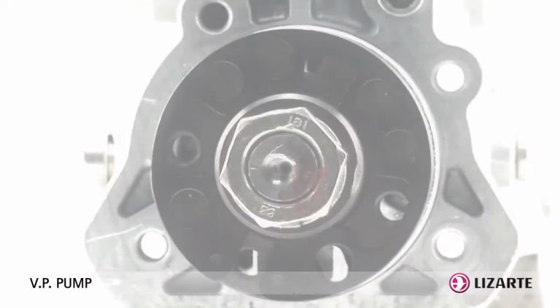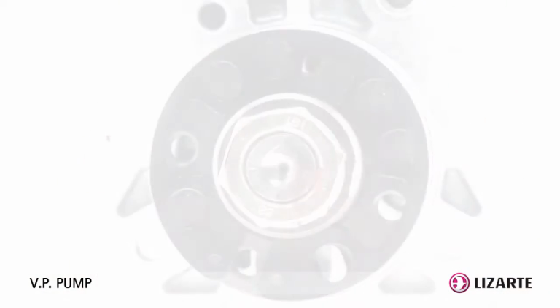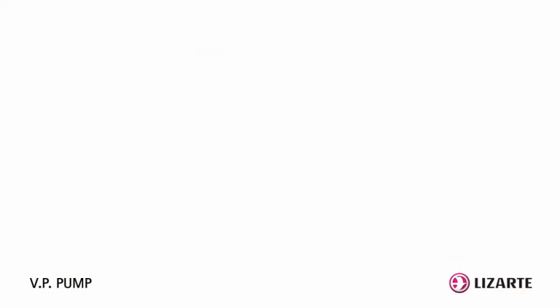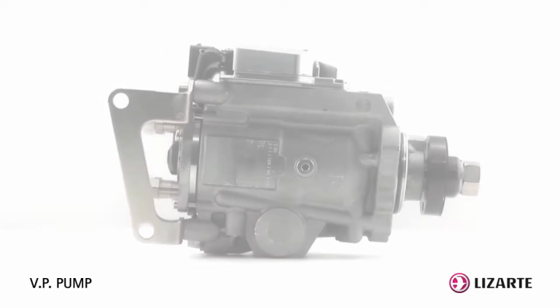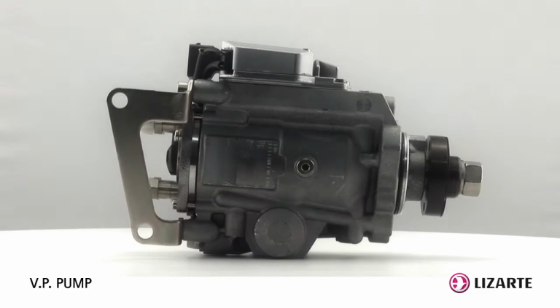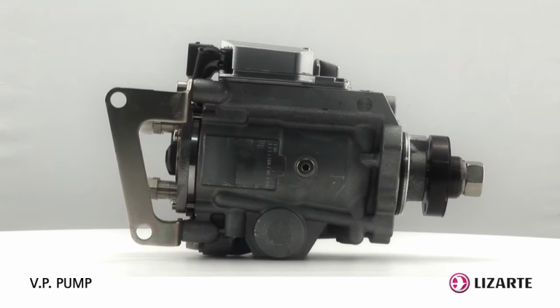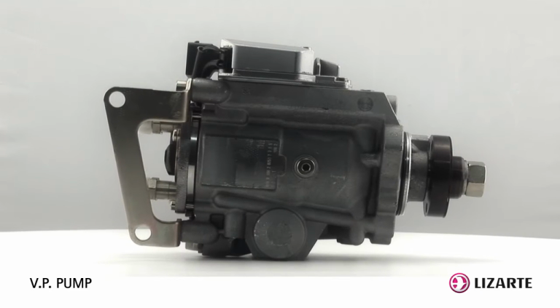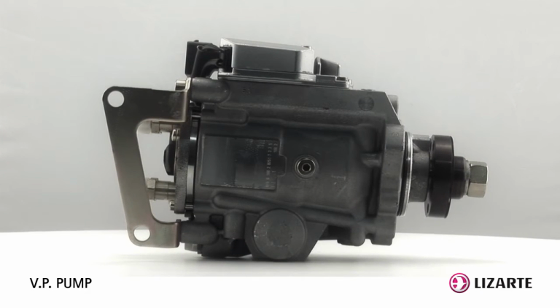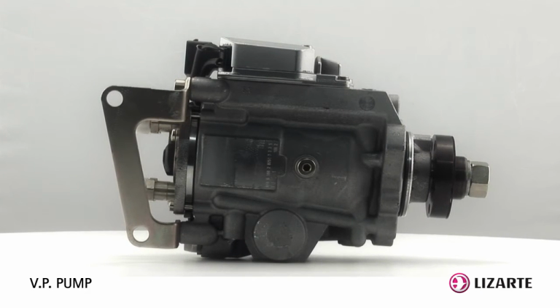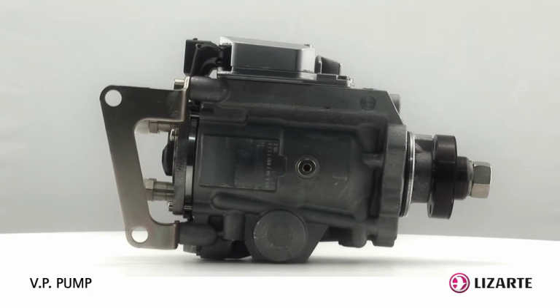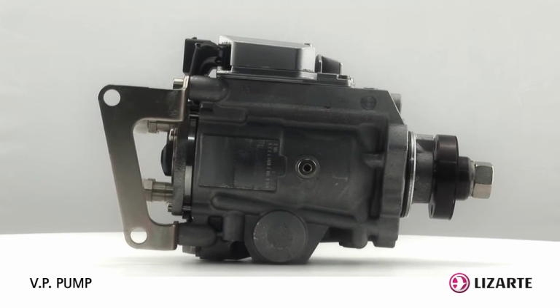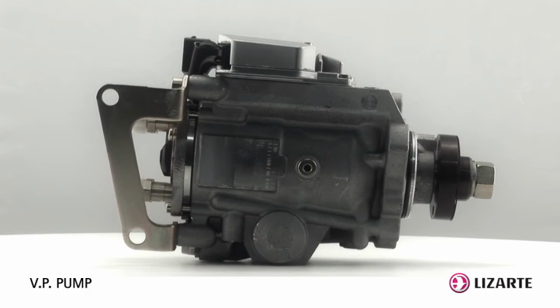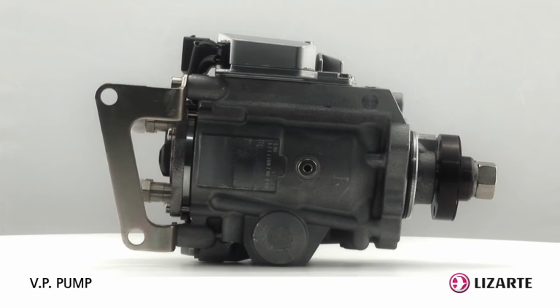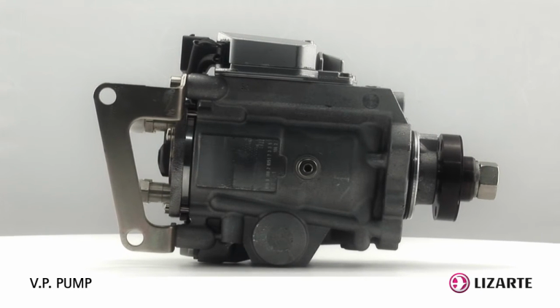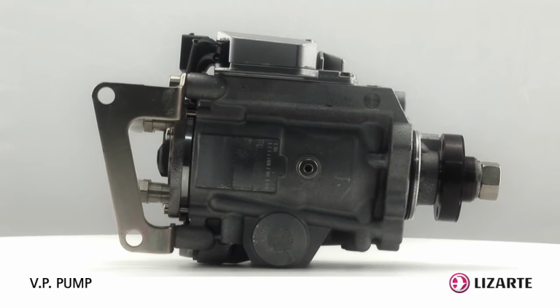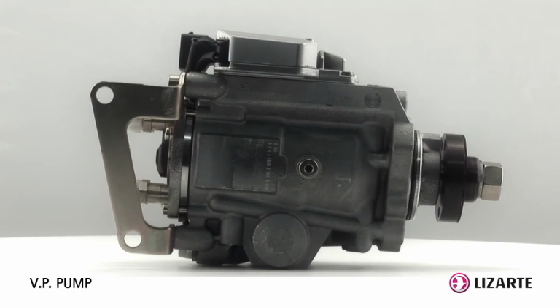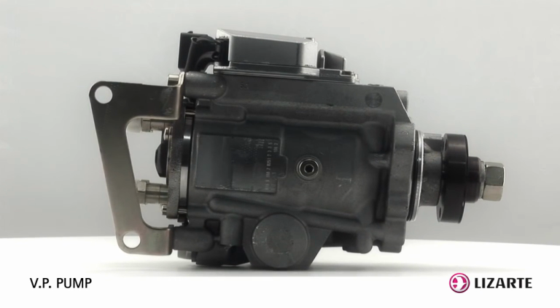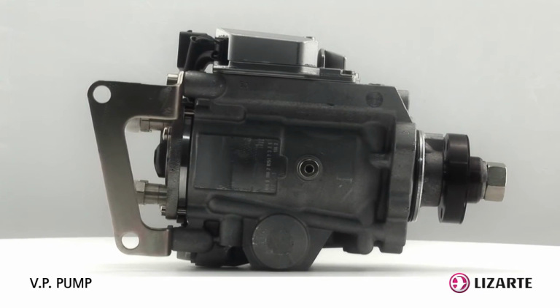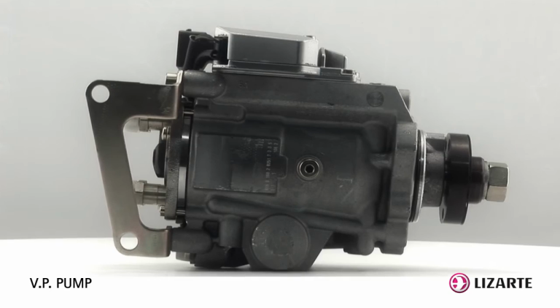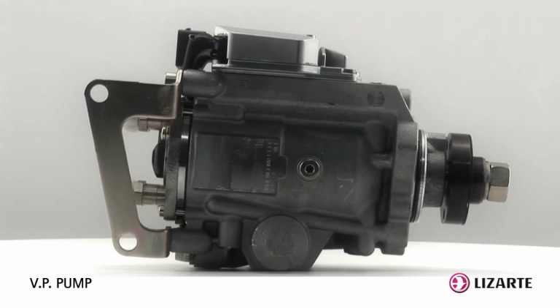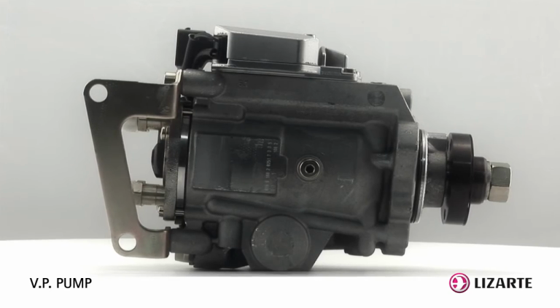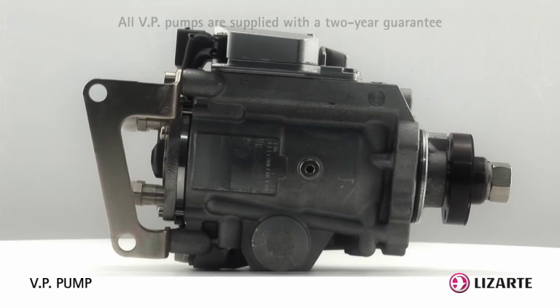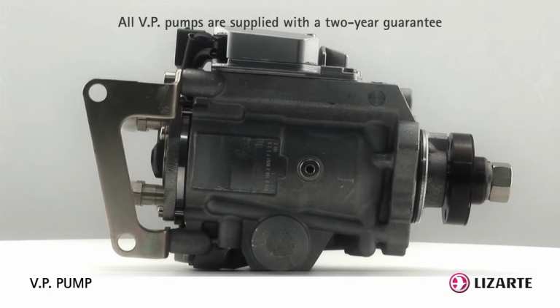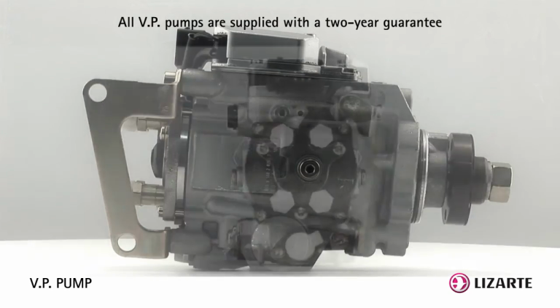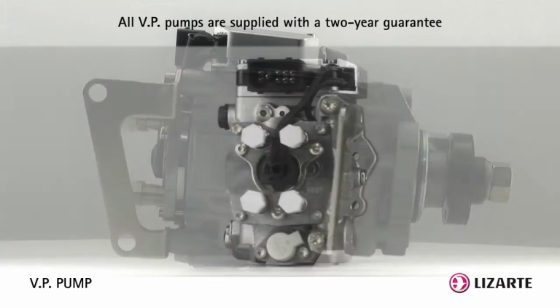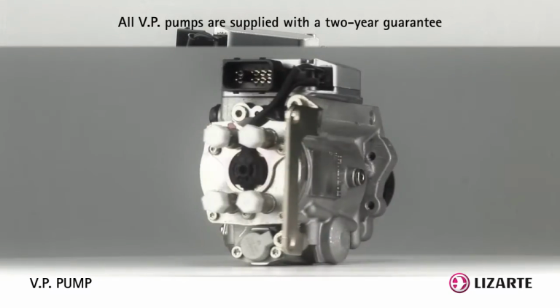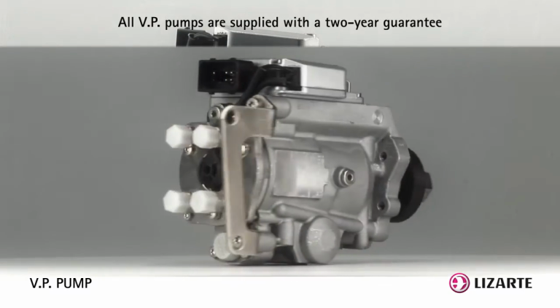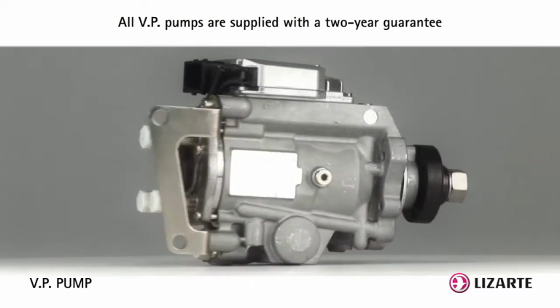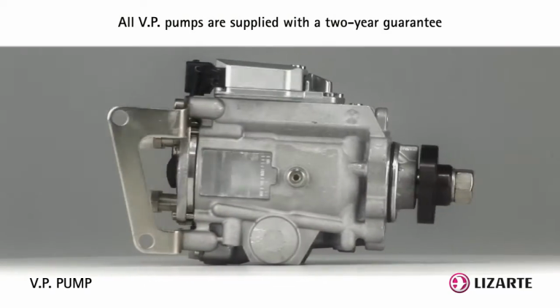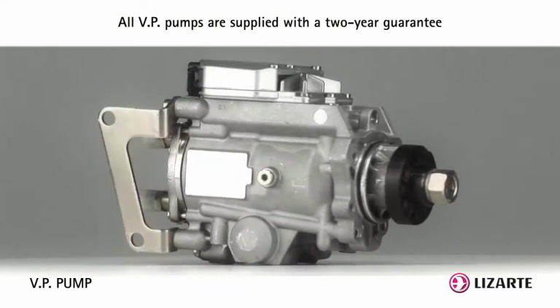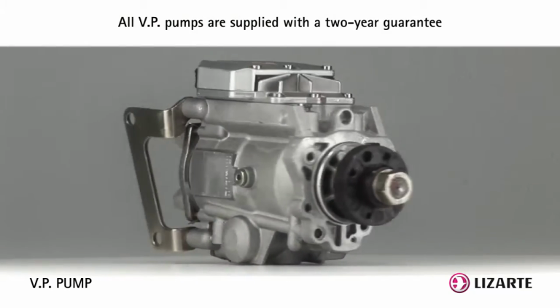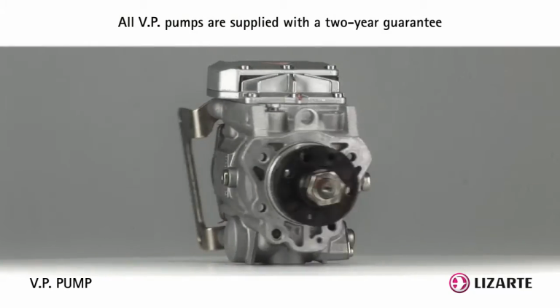With traditional rotary pumps, the high pressure is generated by the axial movement of a piston, whereas in VP pumps there are two pistons that compress the fuel.